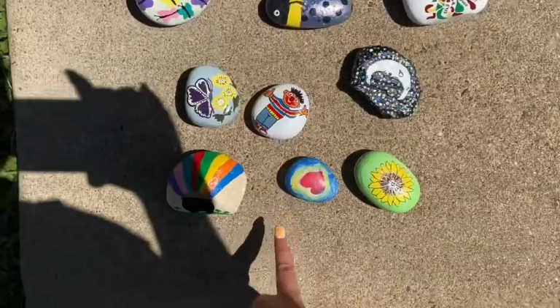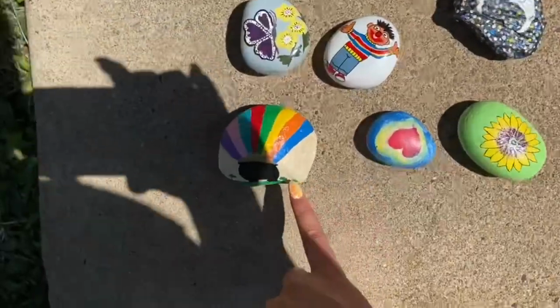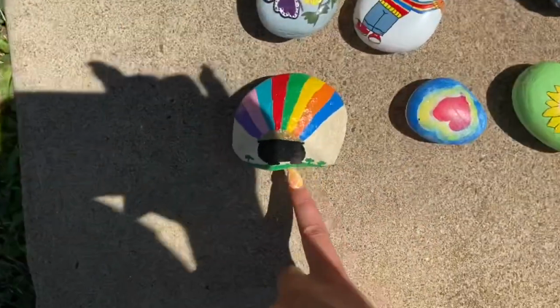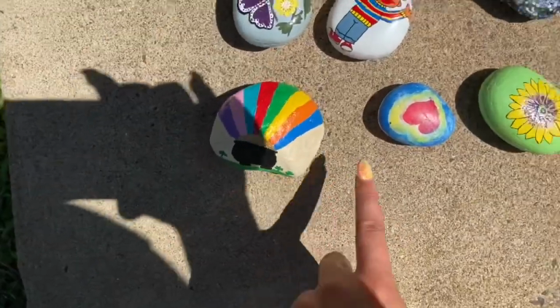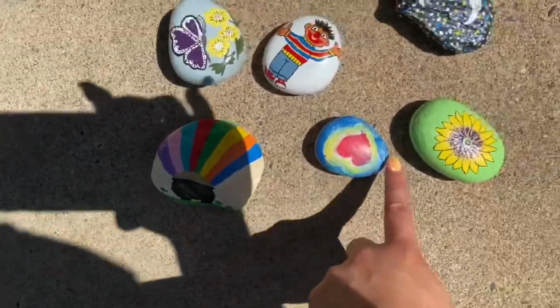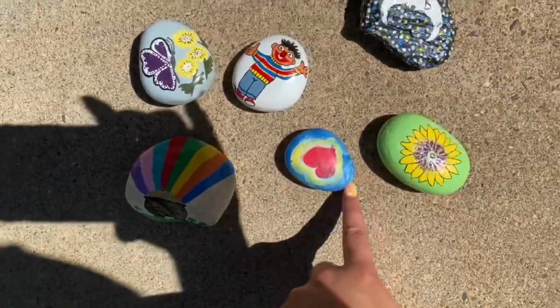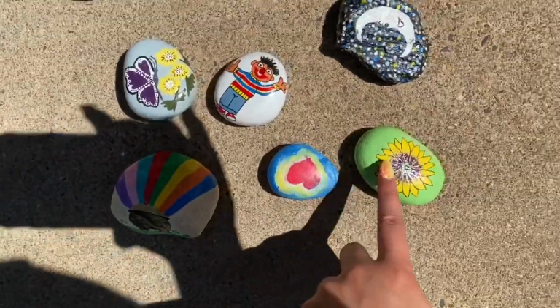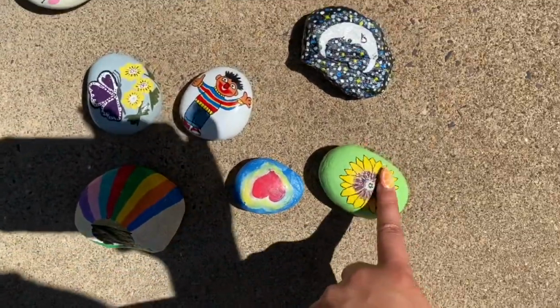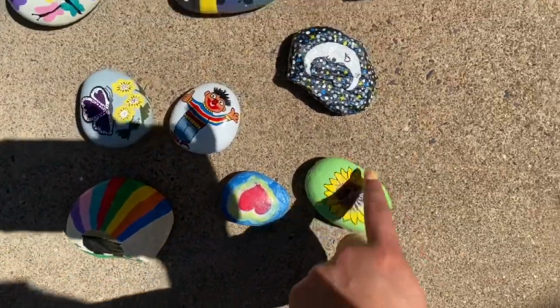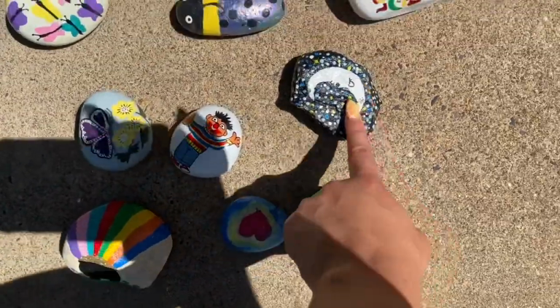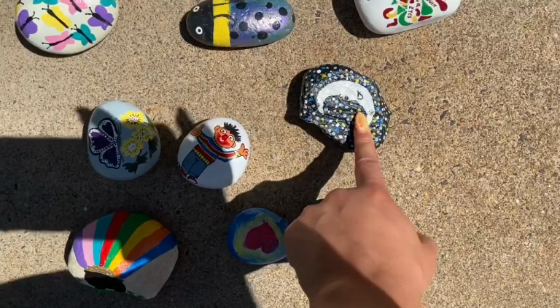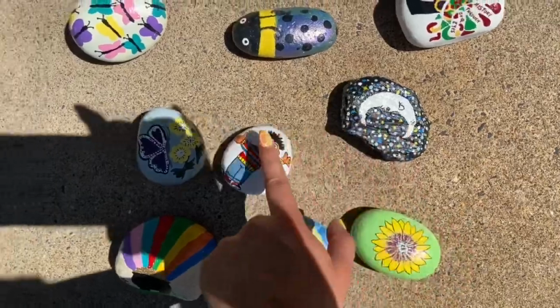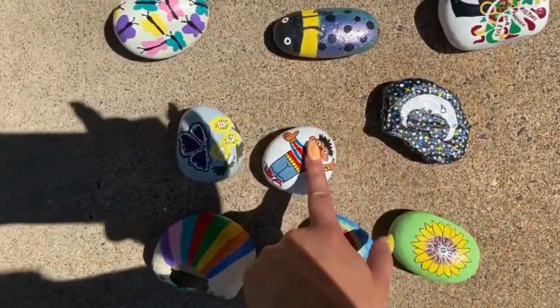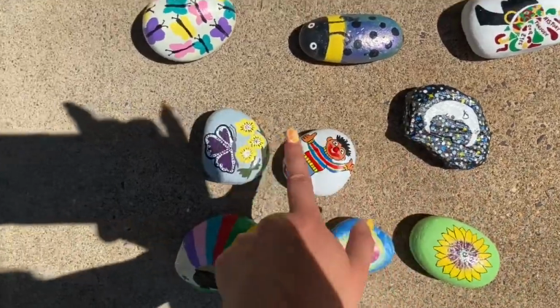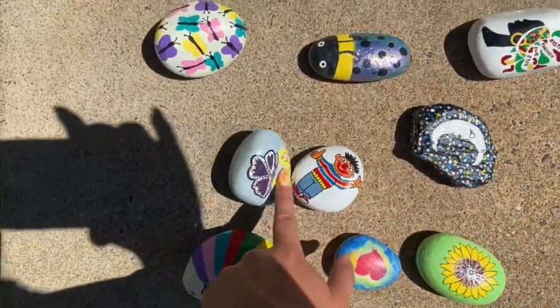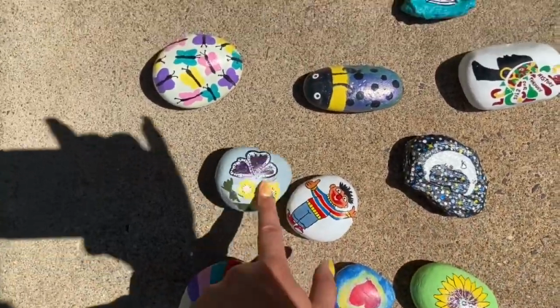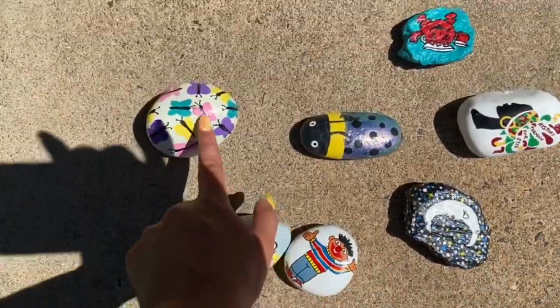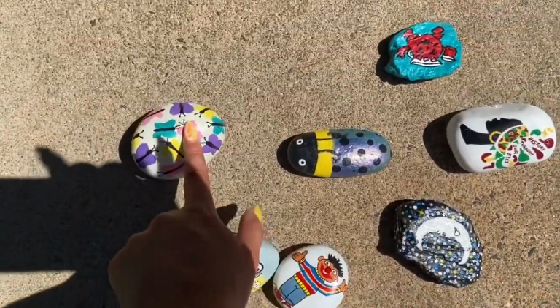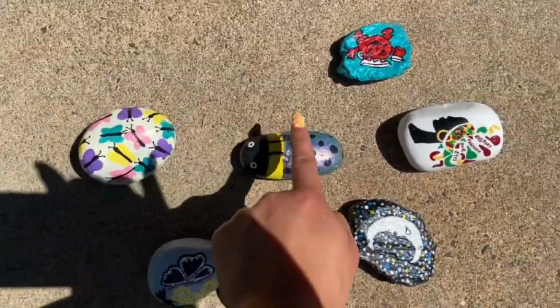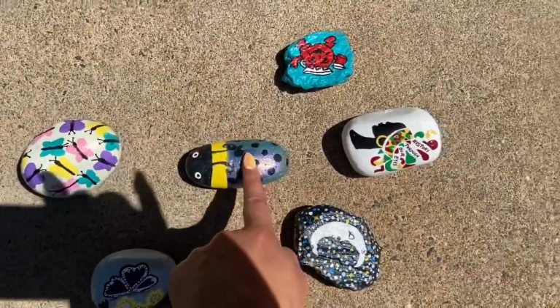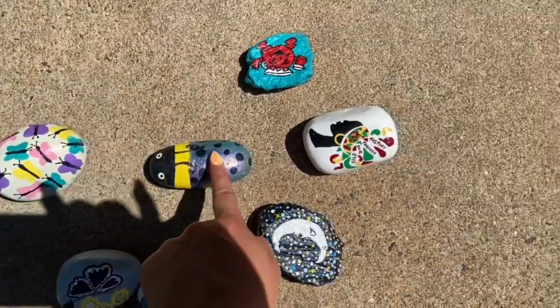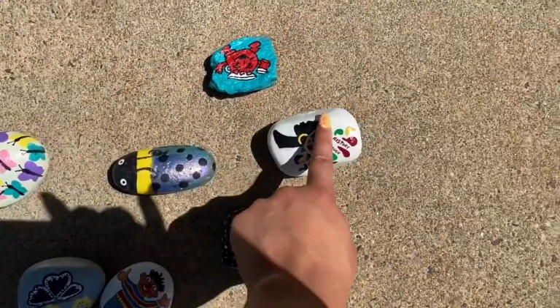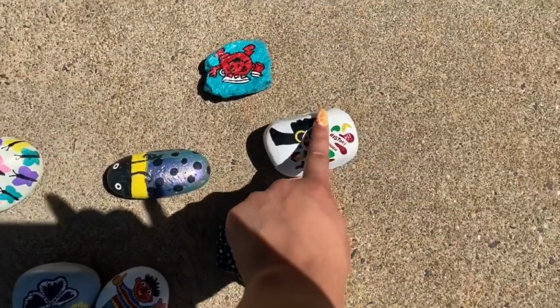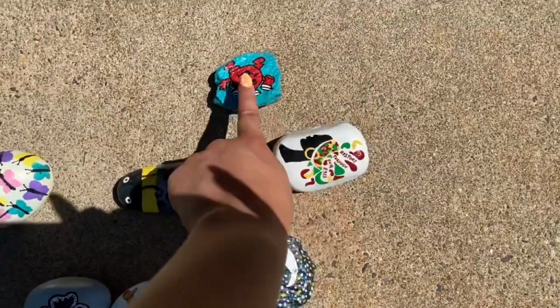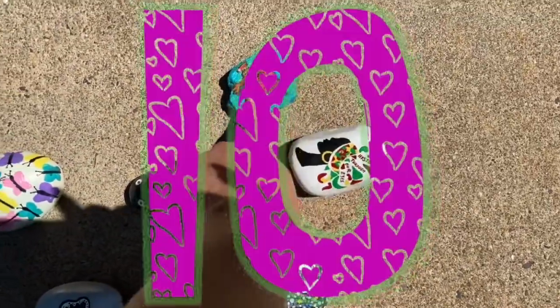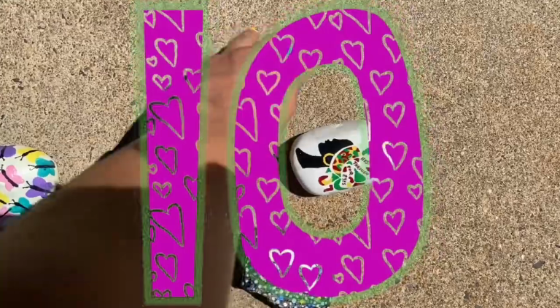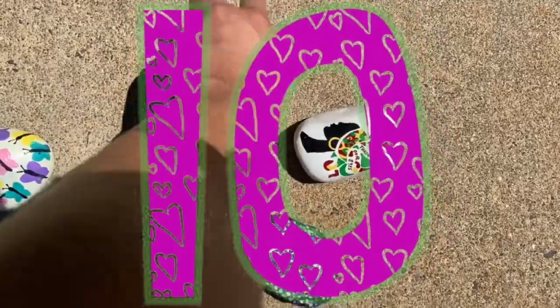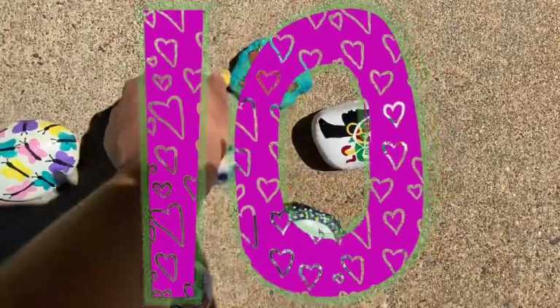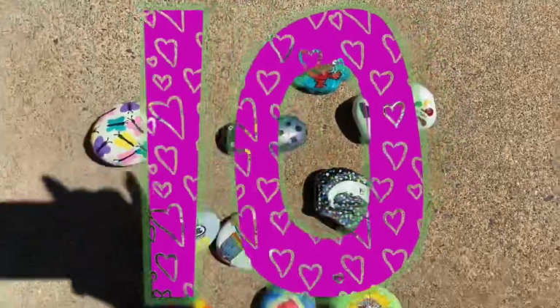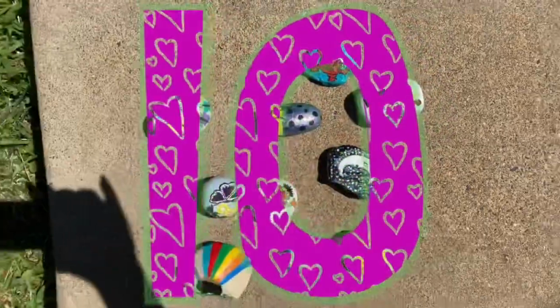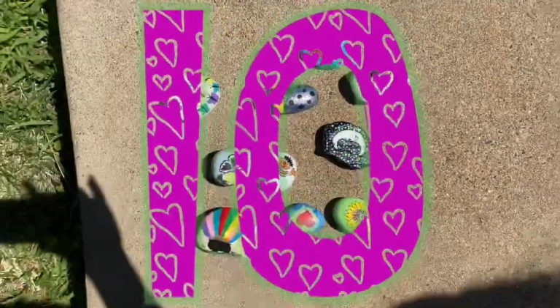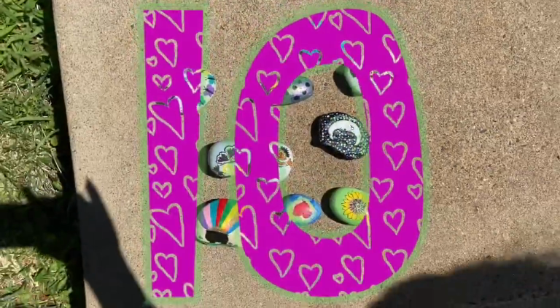One, two, three, four, five, six, seven, eight, nine, ten. We have ten rocks!